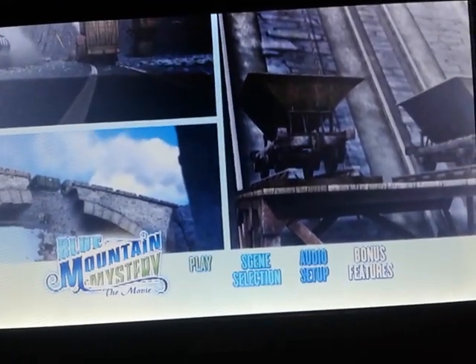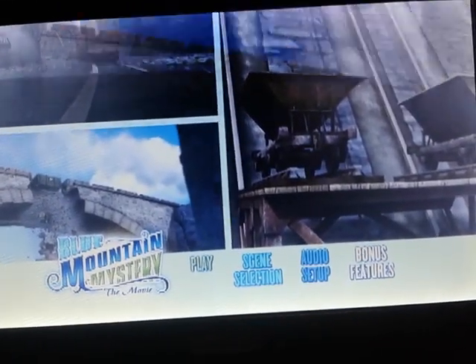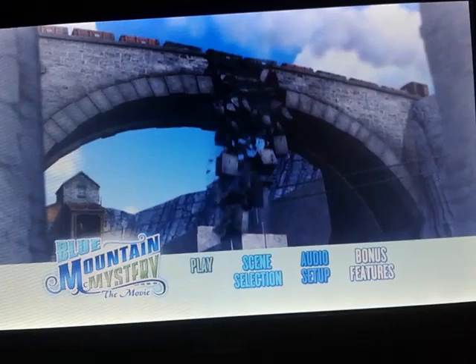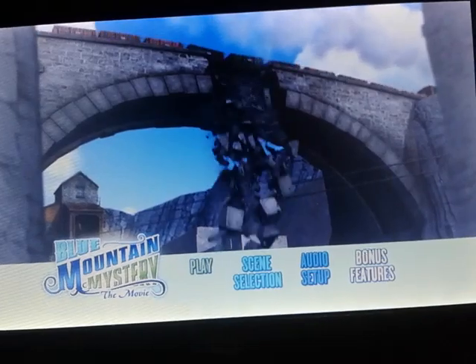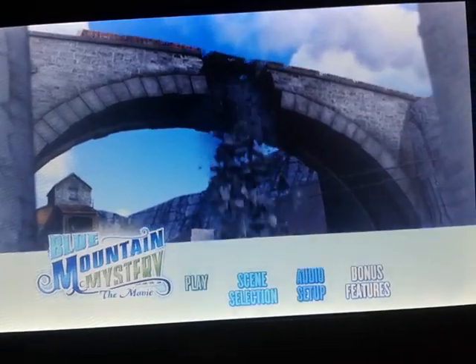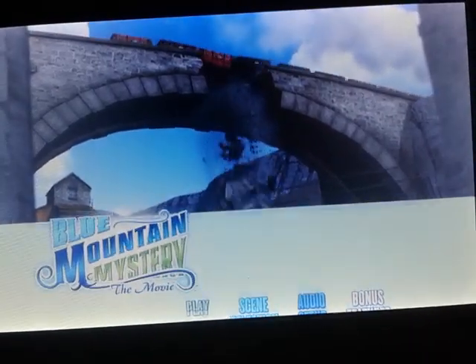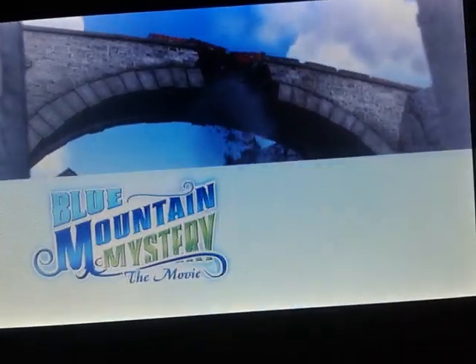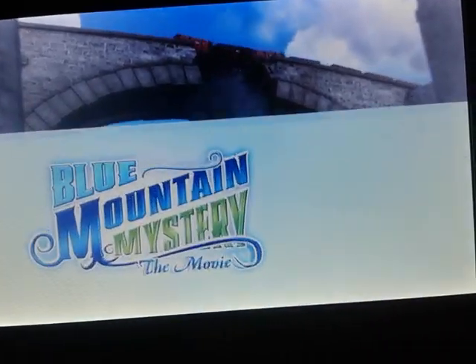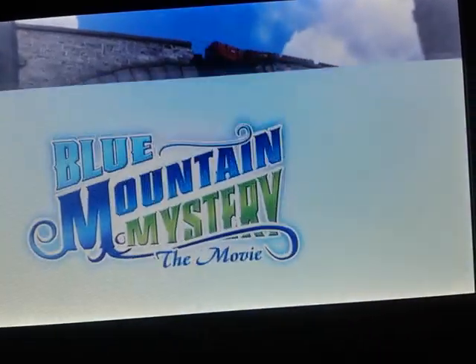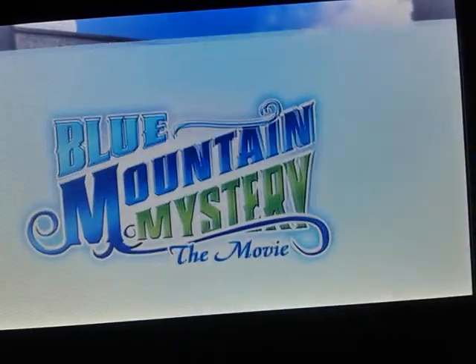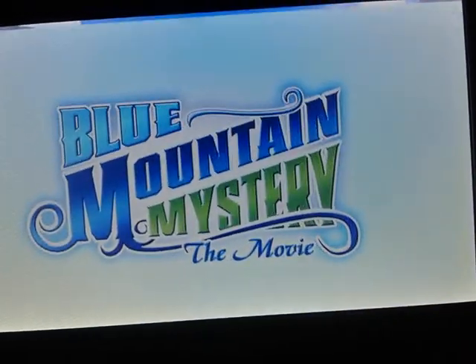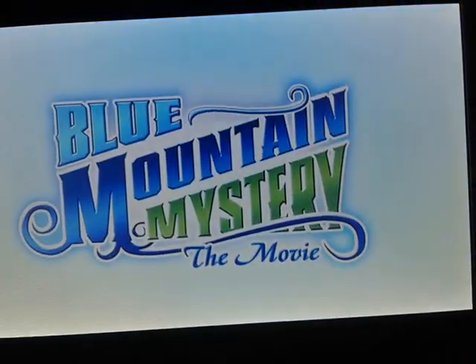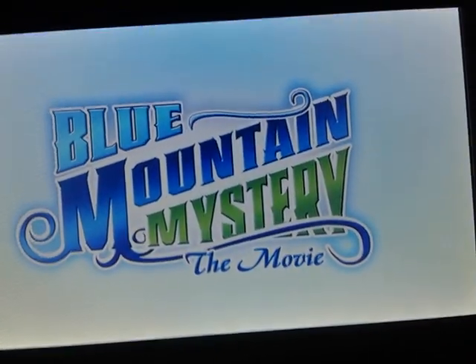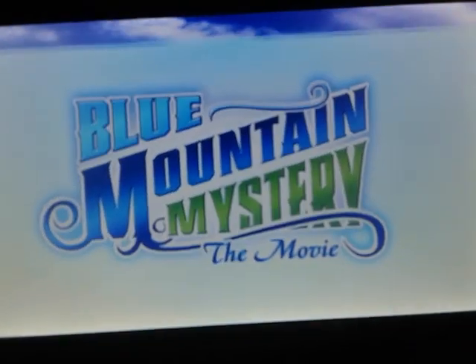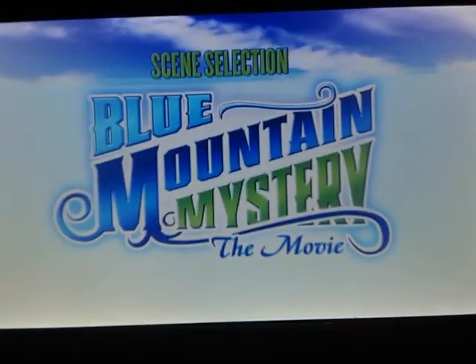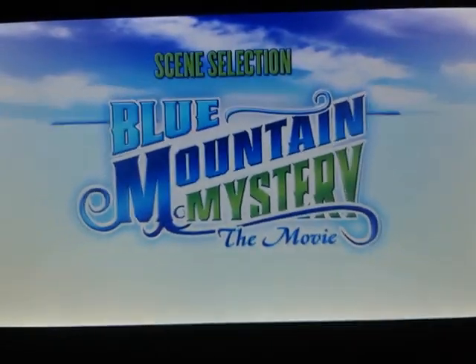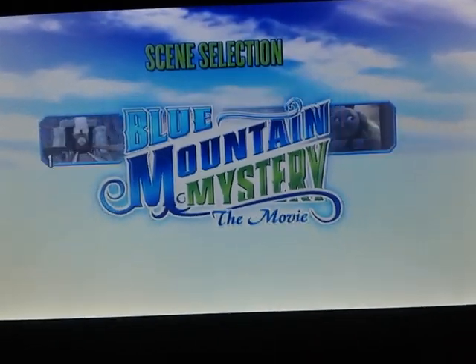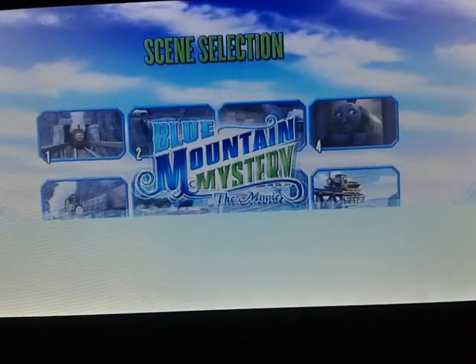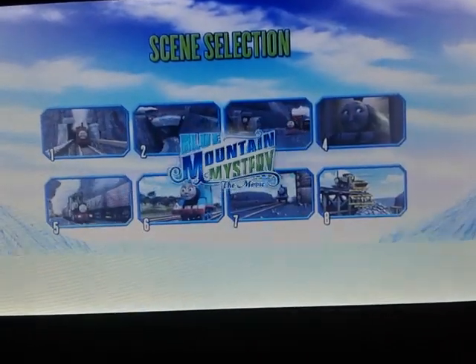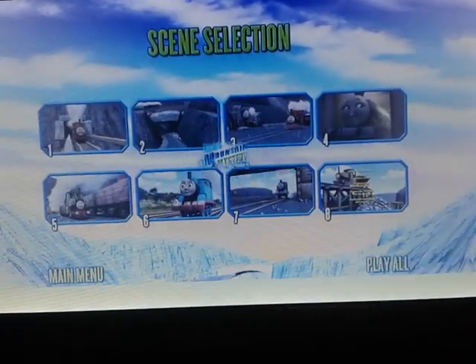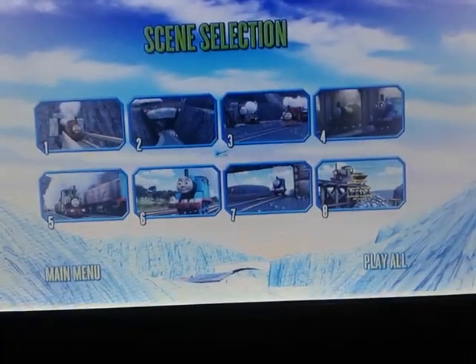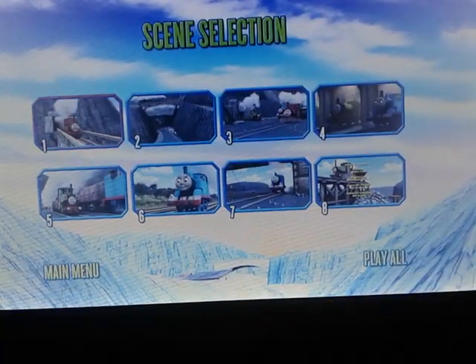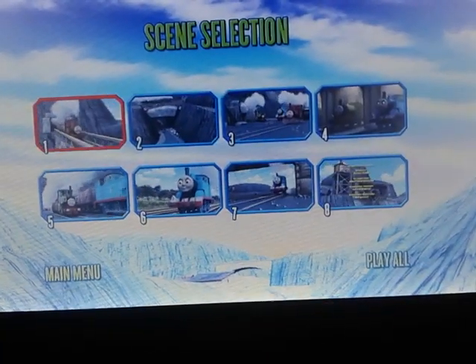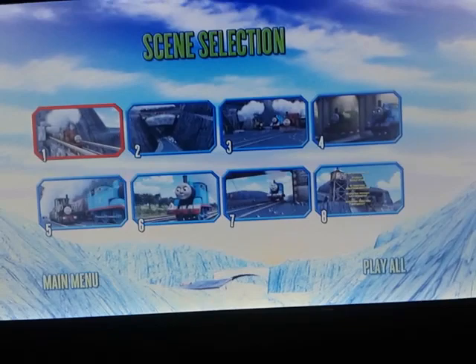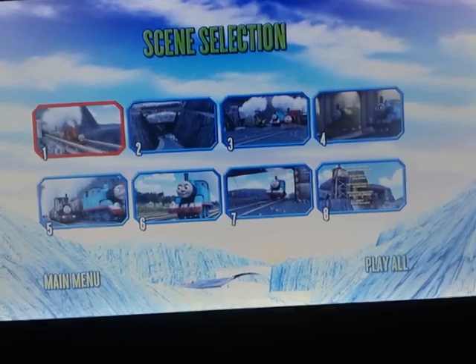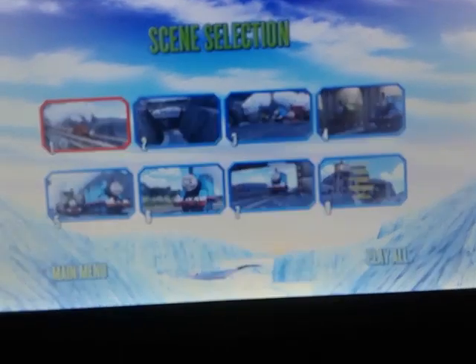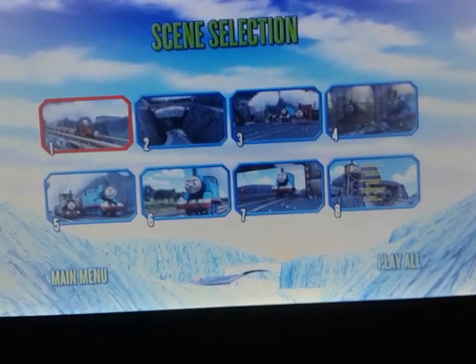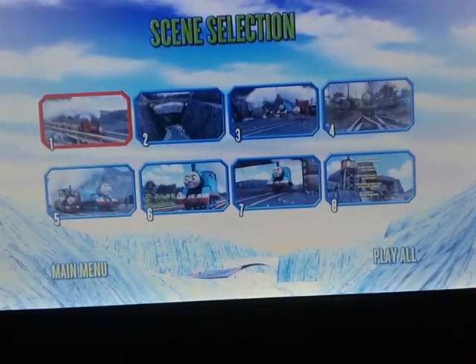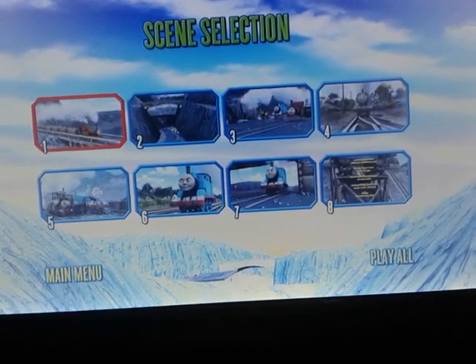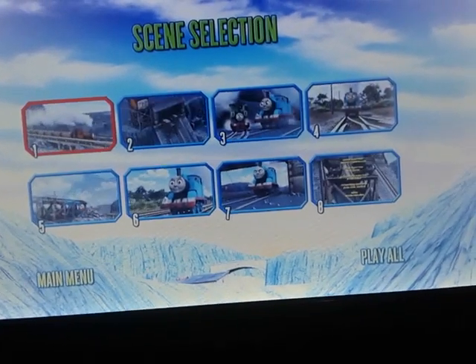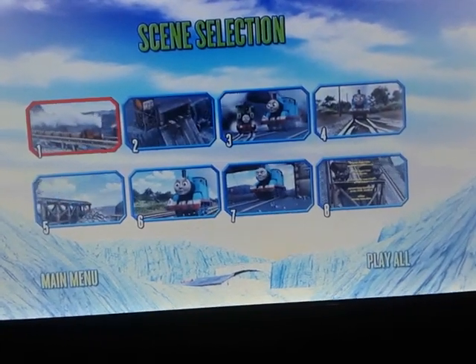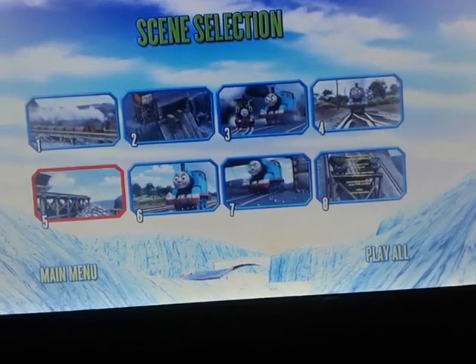Here's the scene selection. That was nice.